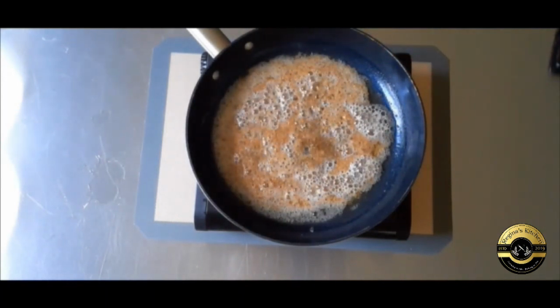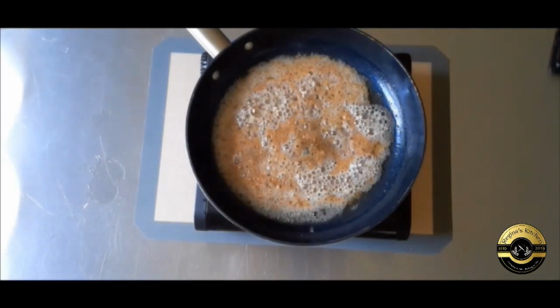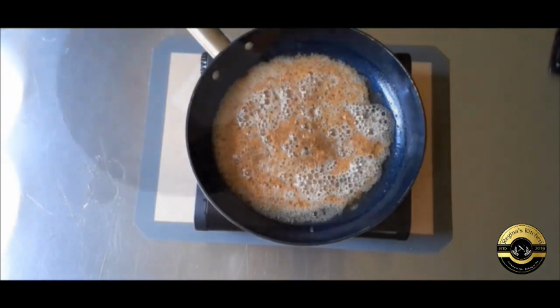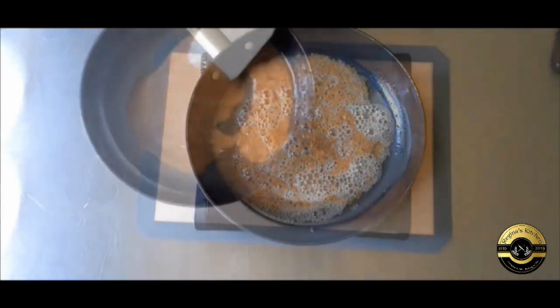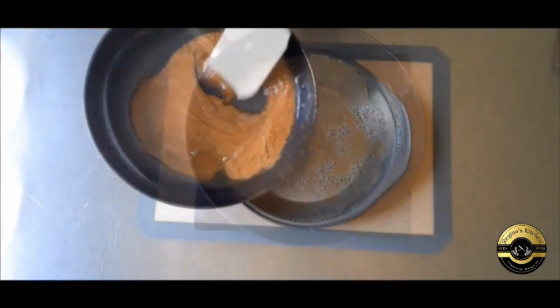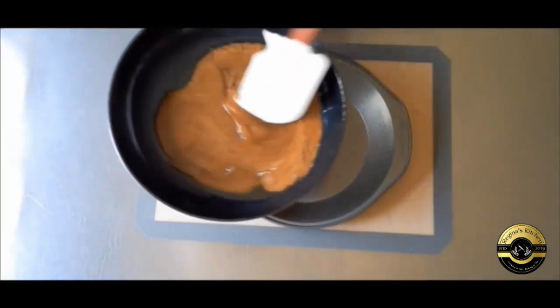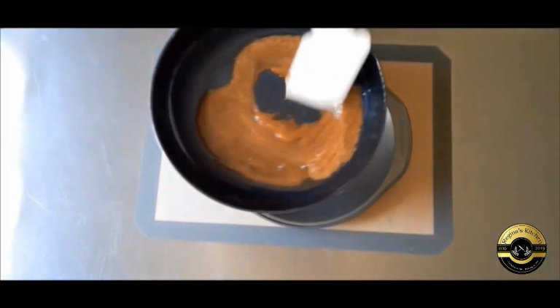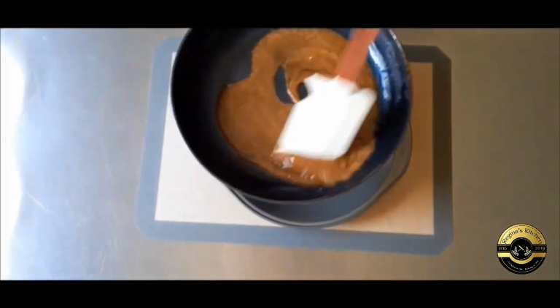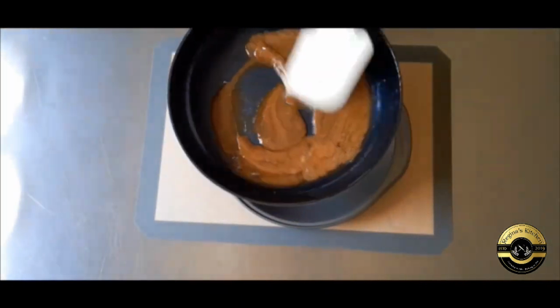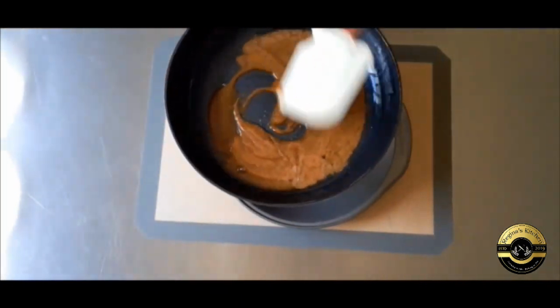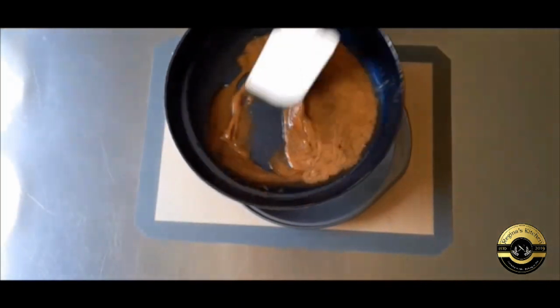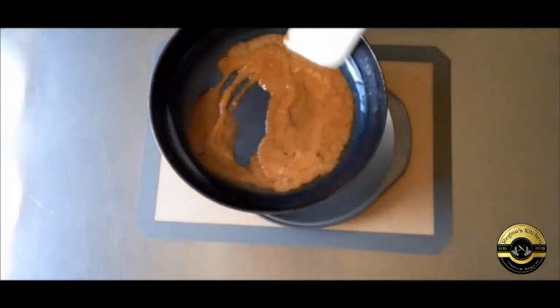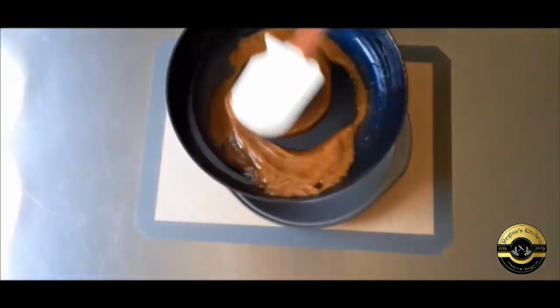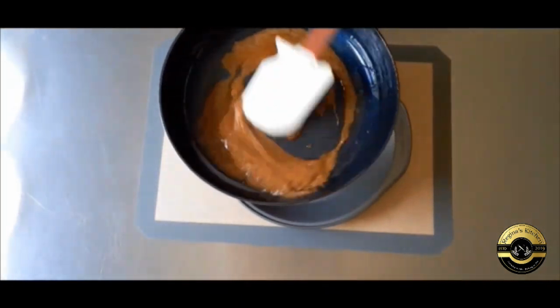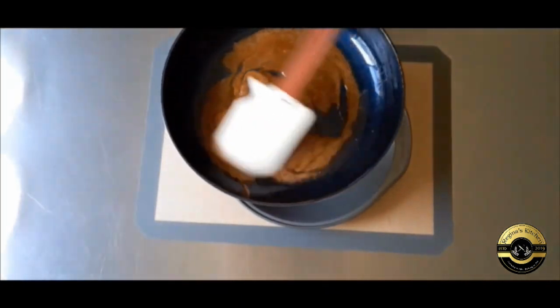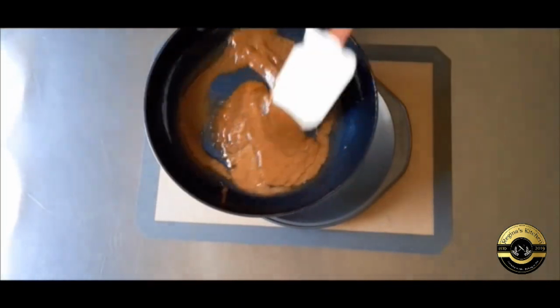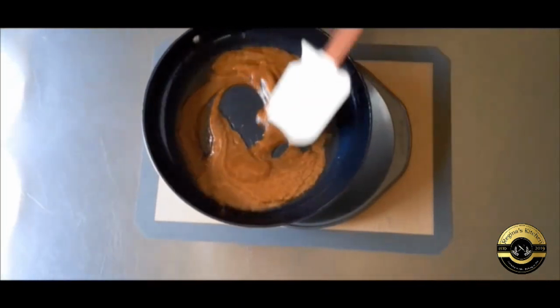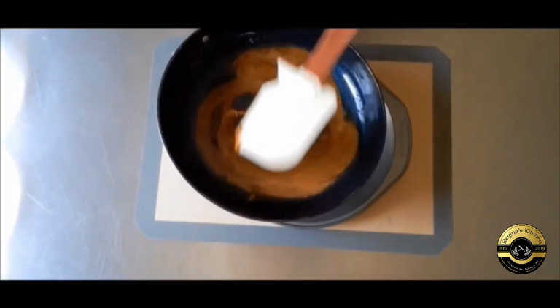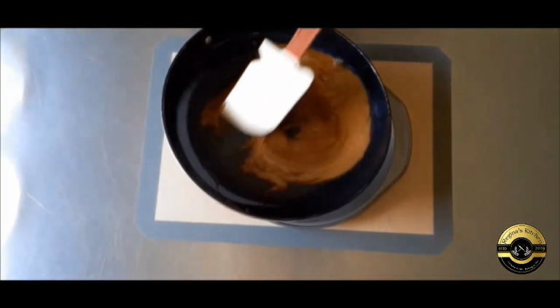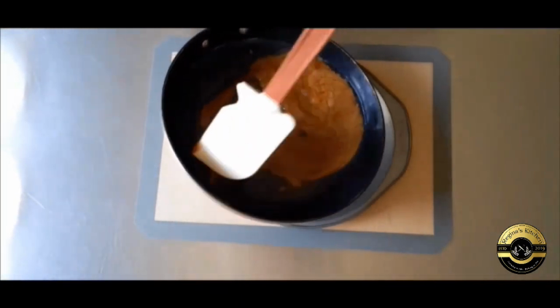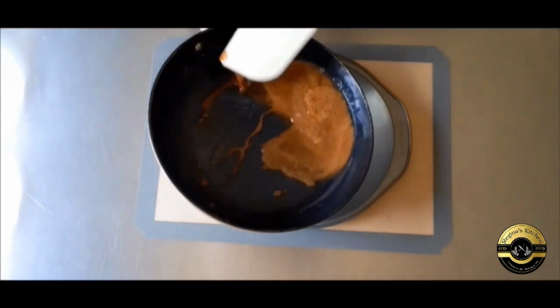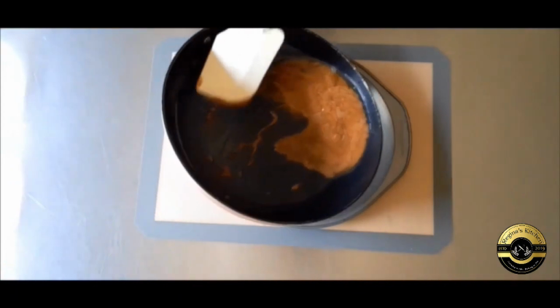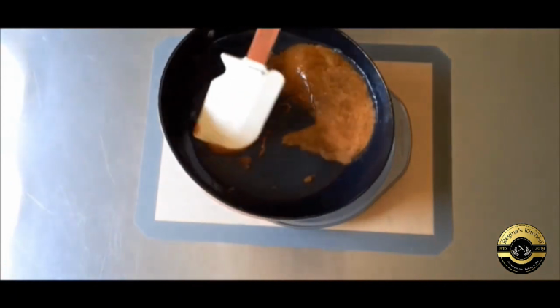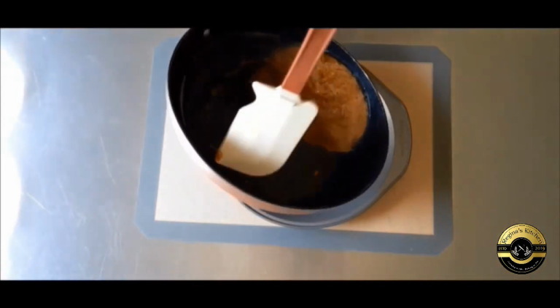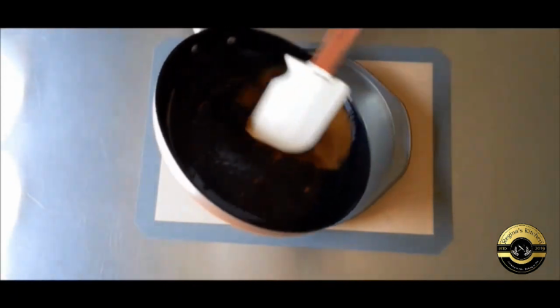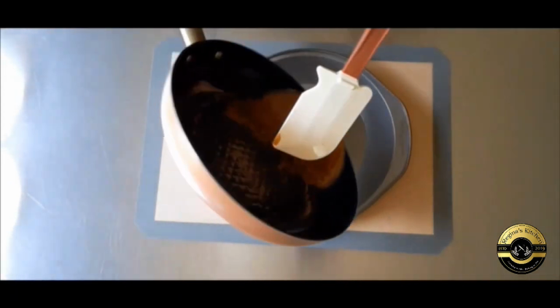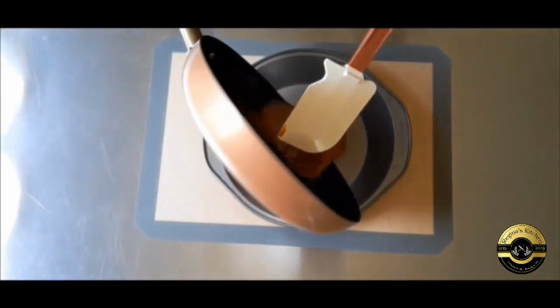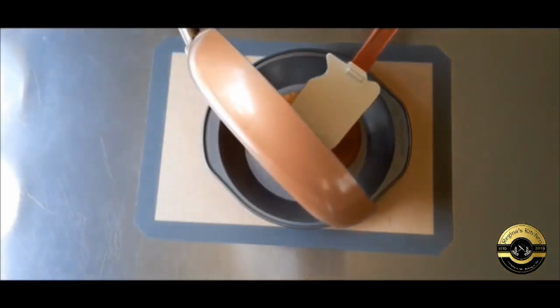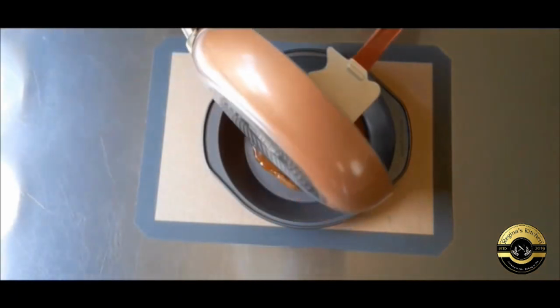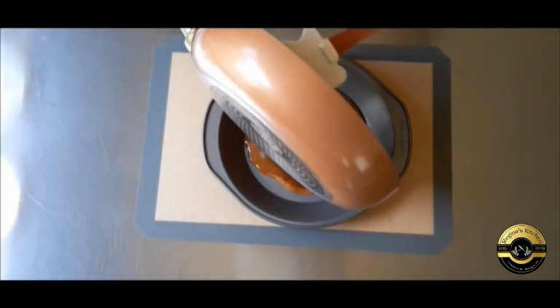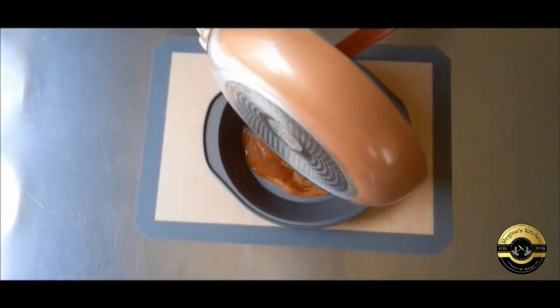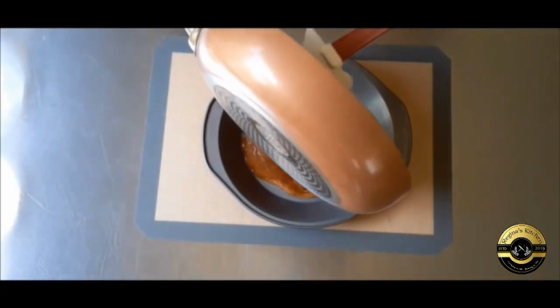Once it starts to get that golden caramel color, remove it from the flame and pour it into your baking pan and arrange your fruits in the caramel however you want. Now set that aside and get started on your batter.